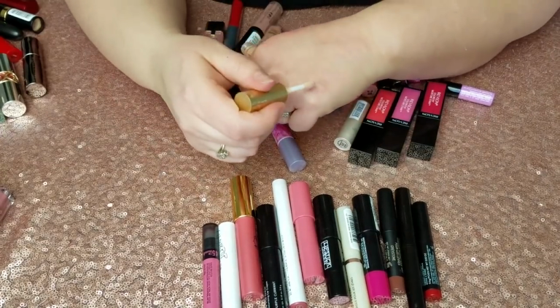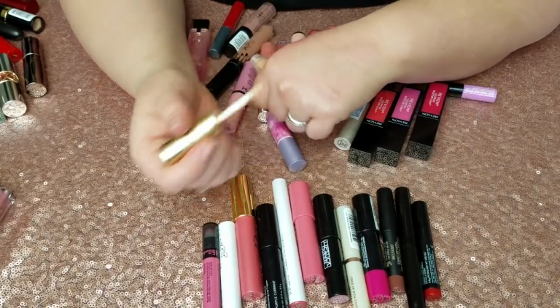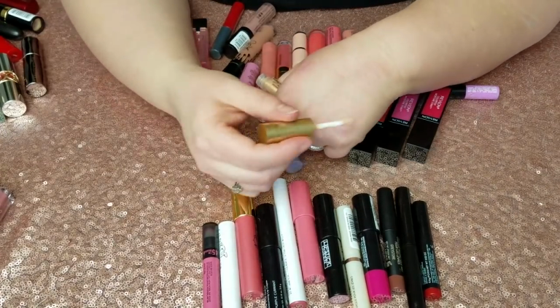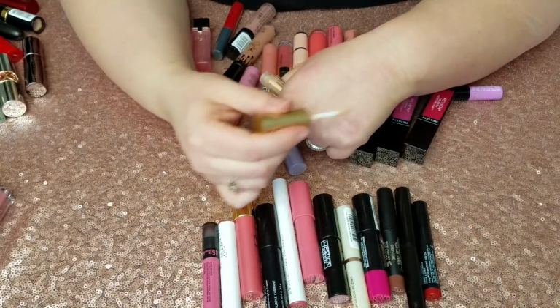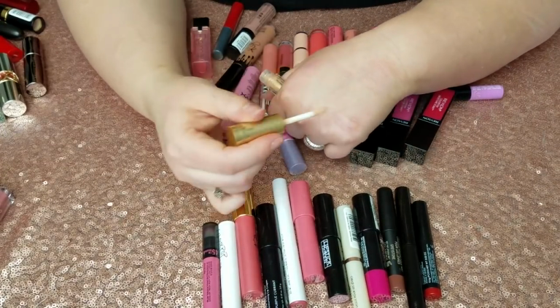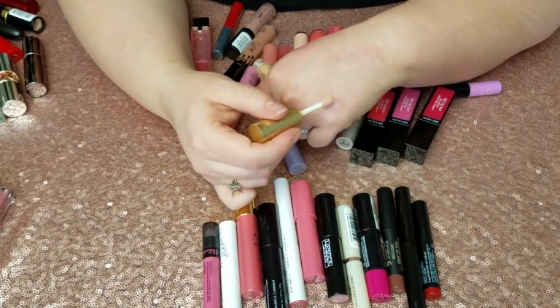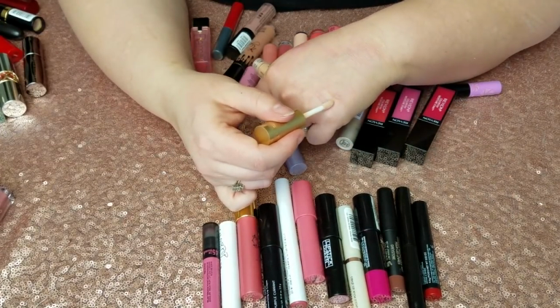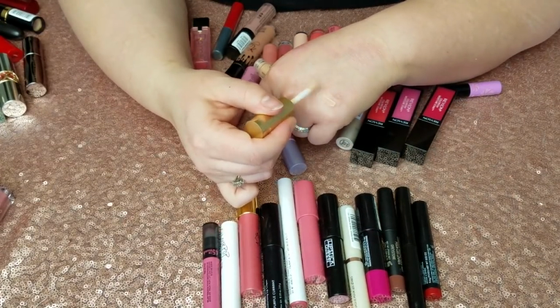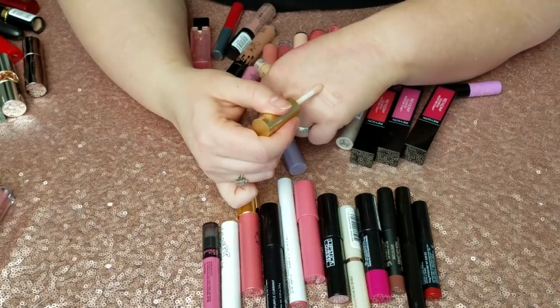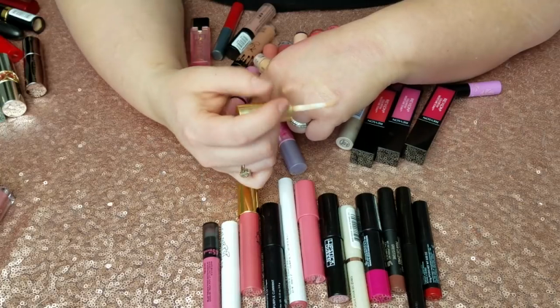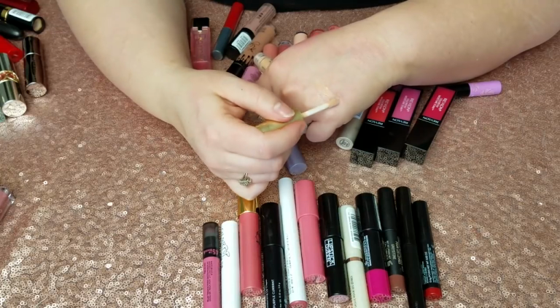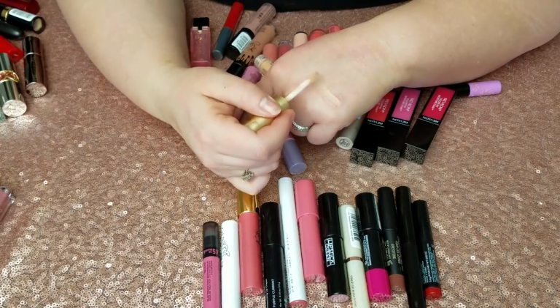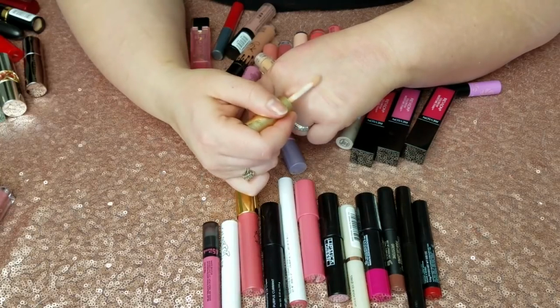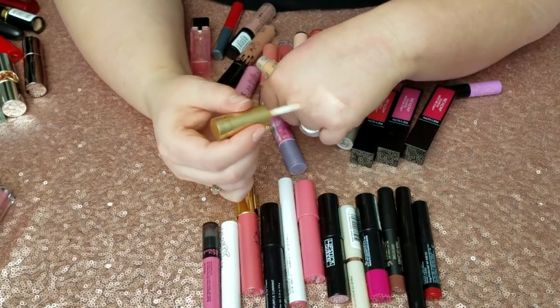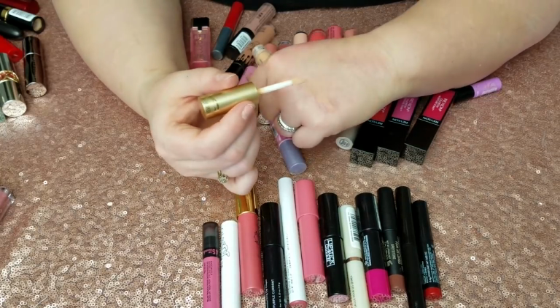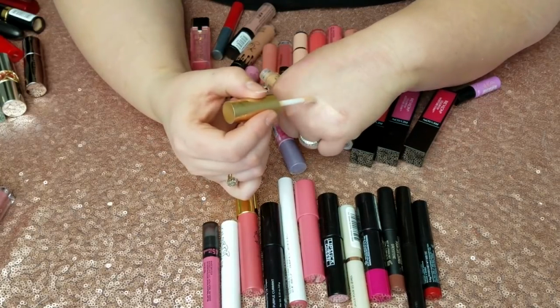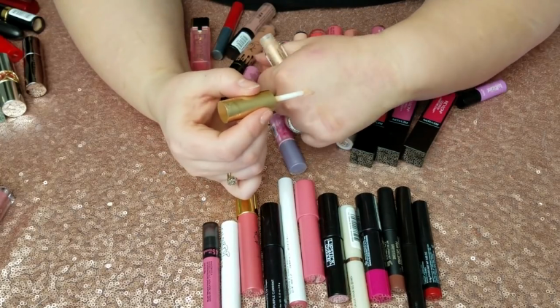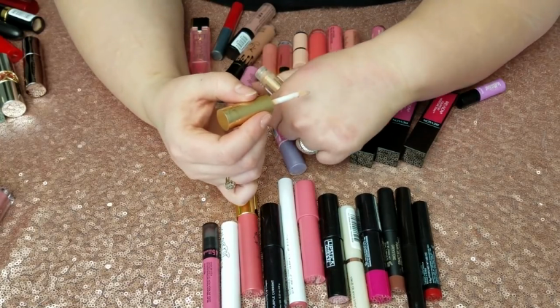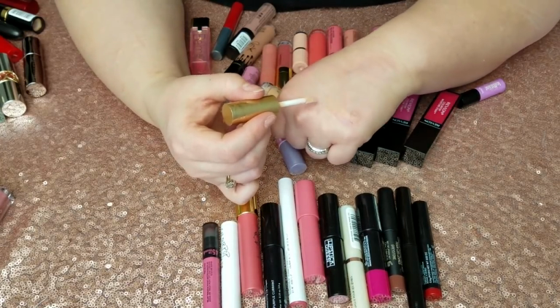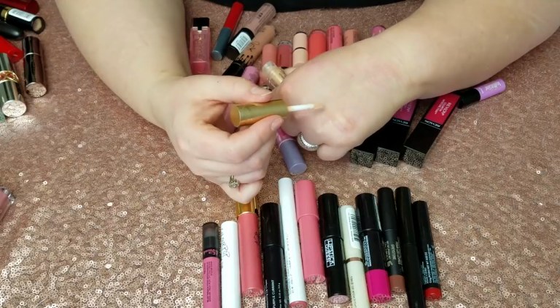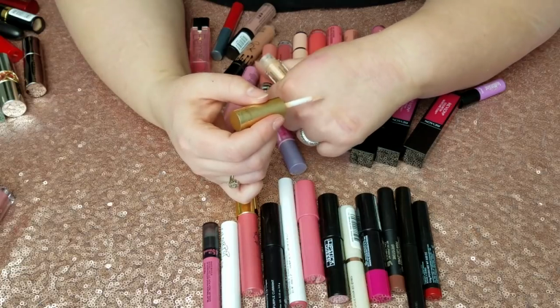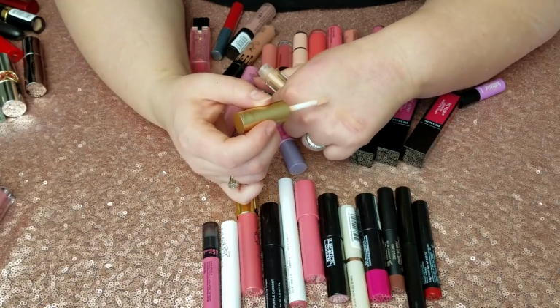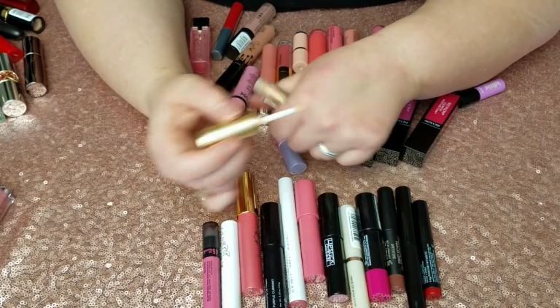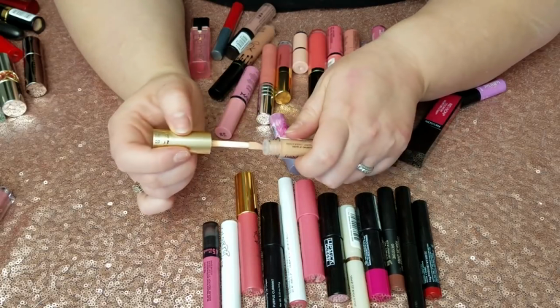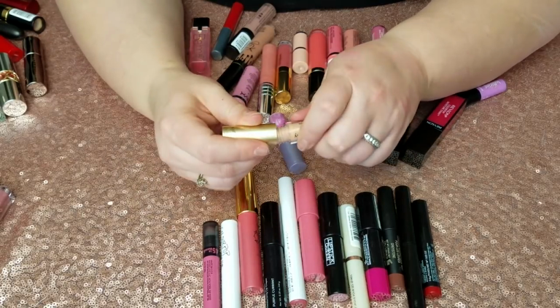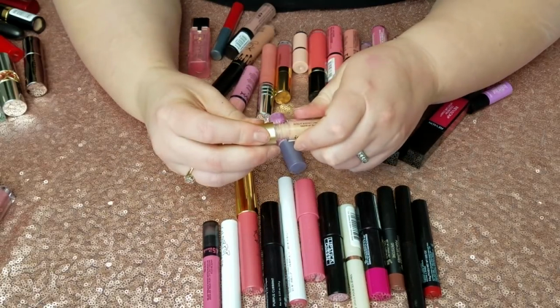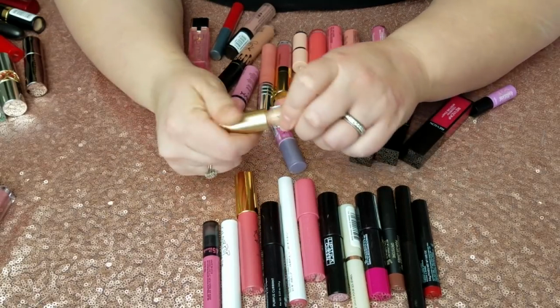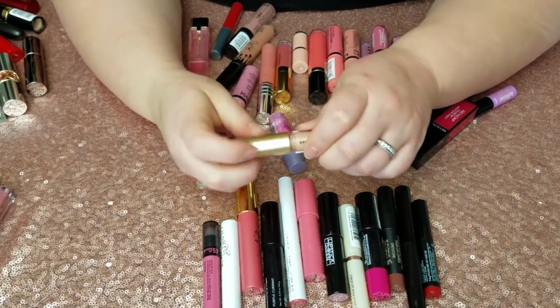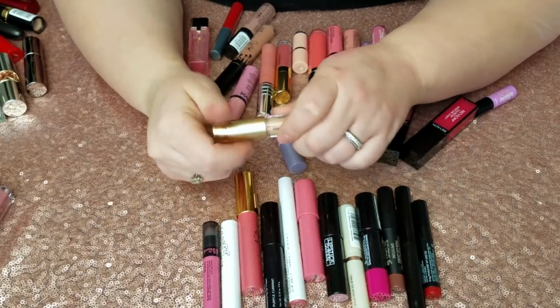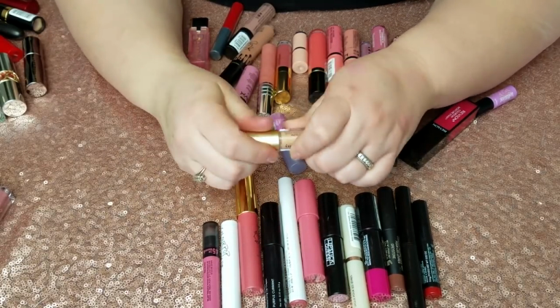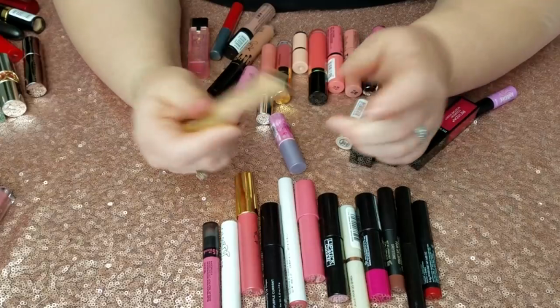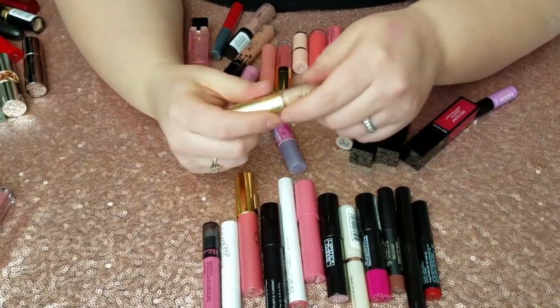Same thing with this Too Faced Glossy Lip Injection in Milkshake. I thought I wouldn't love the color but I do — it's a kind of creamy gold — but I don't like that tingling effect, so it's going.